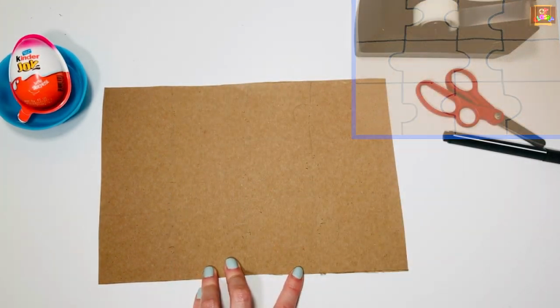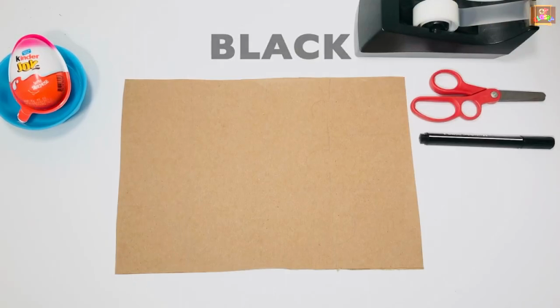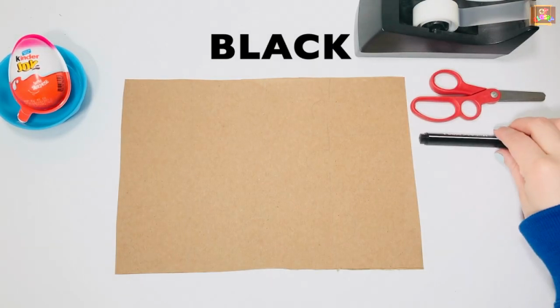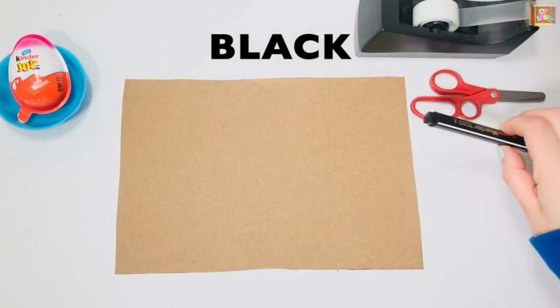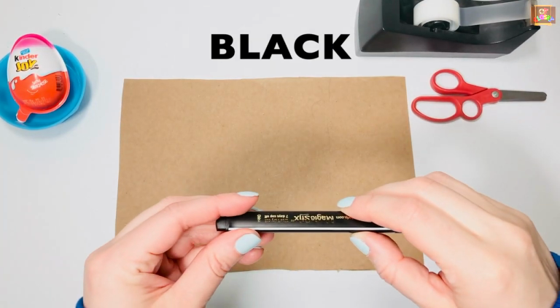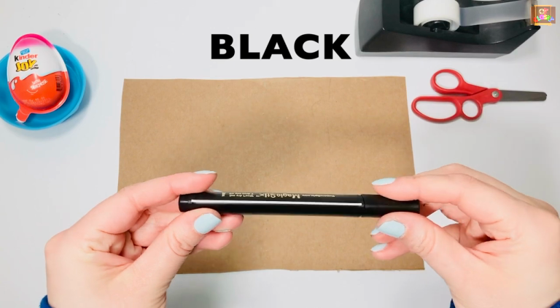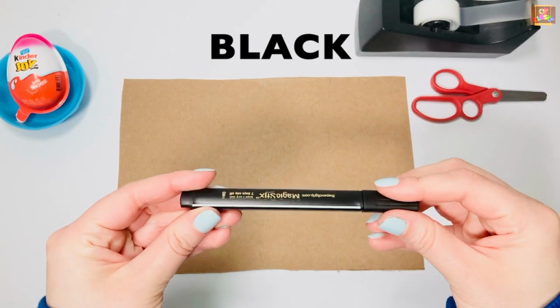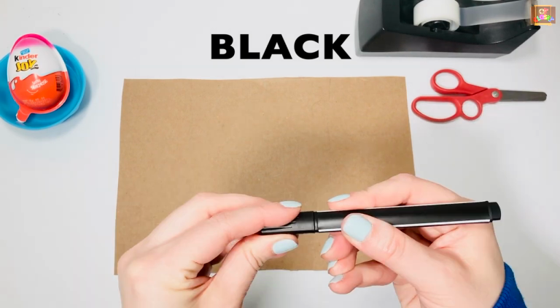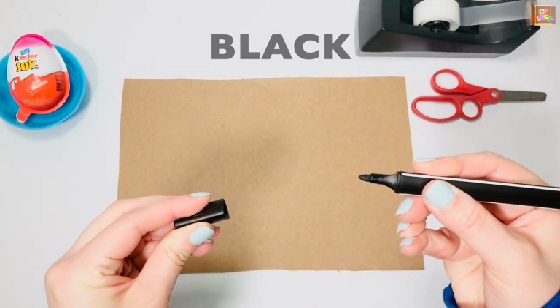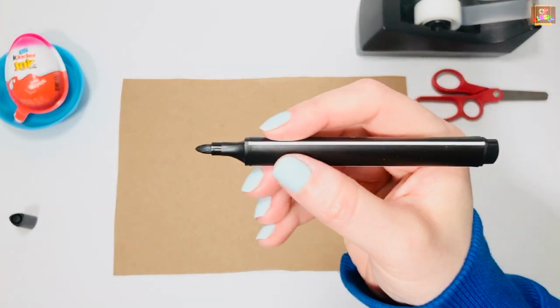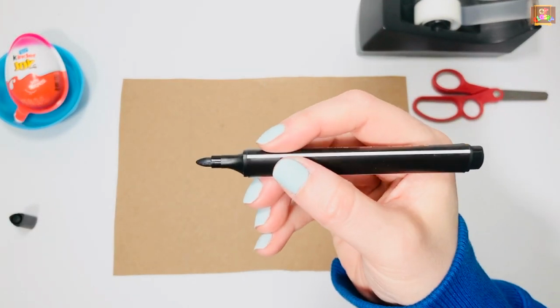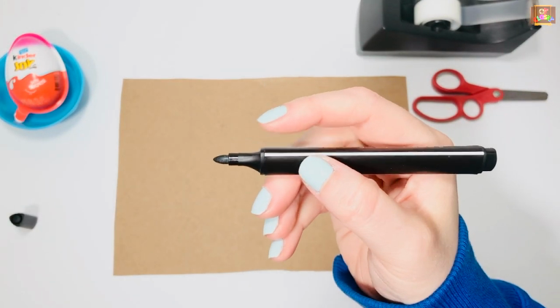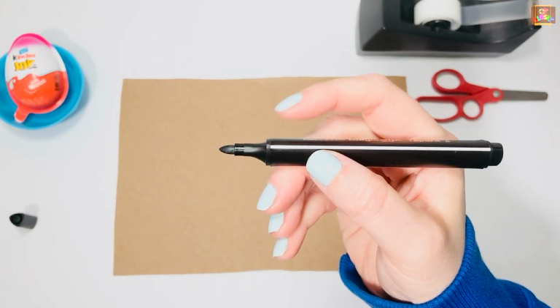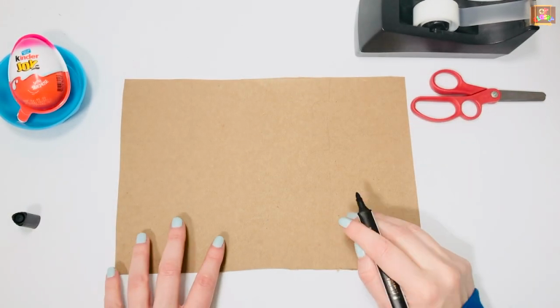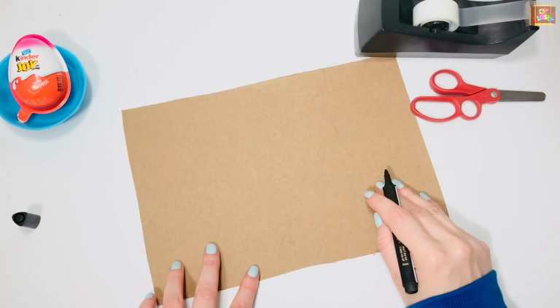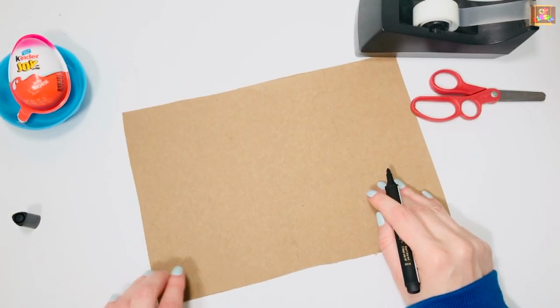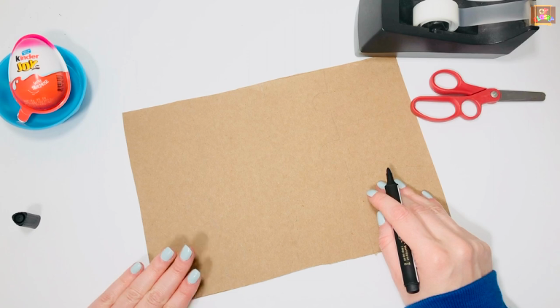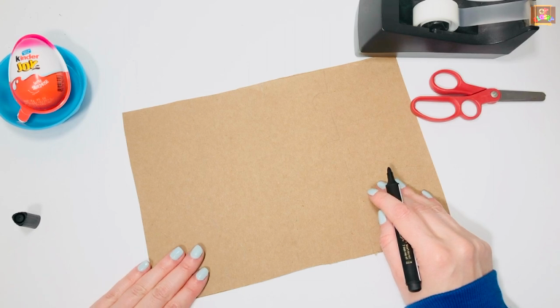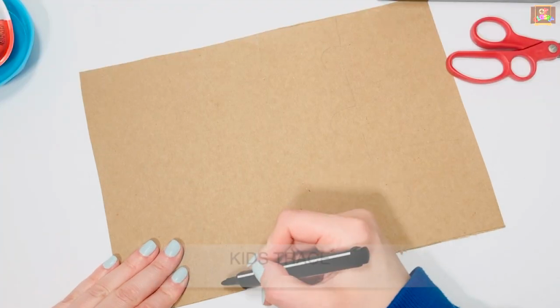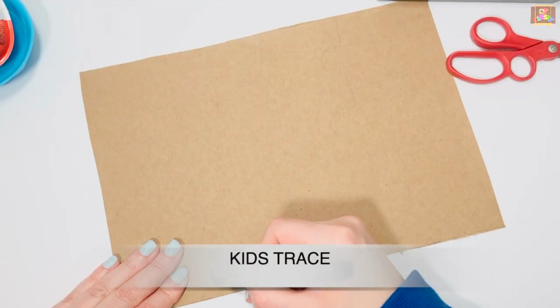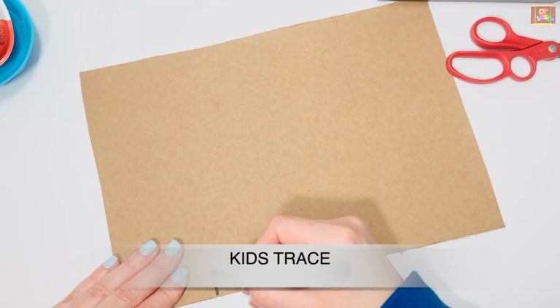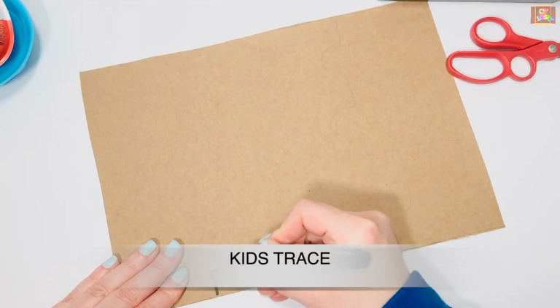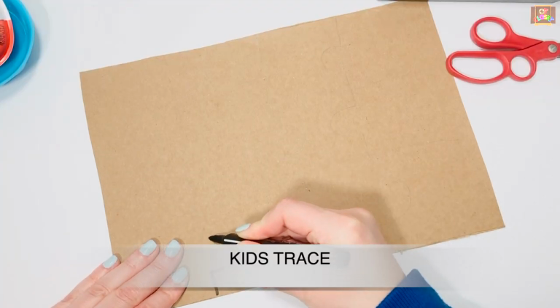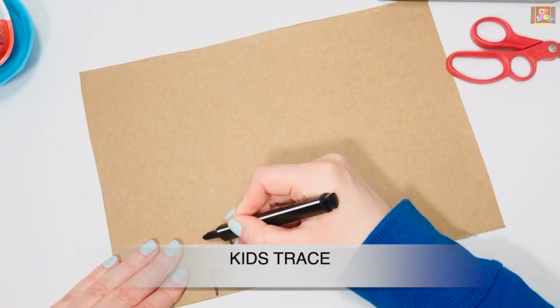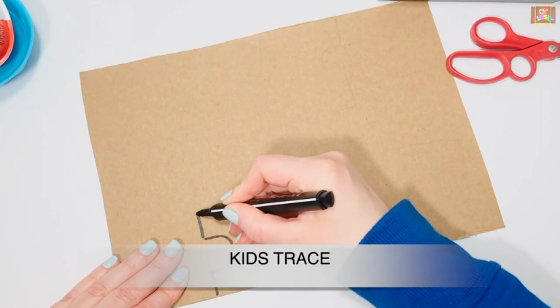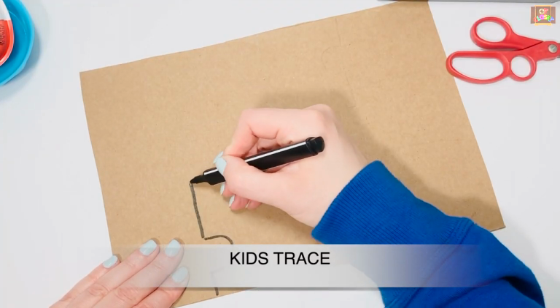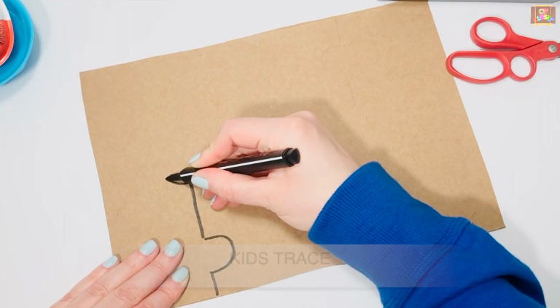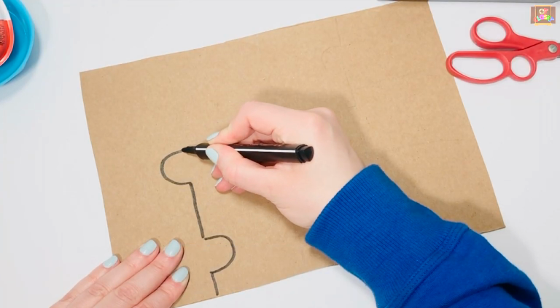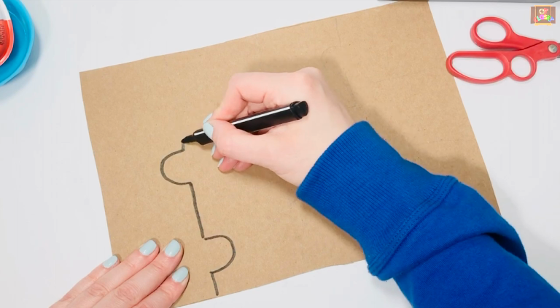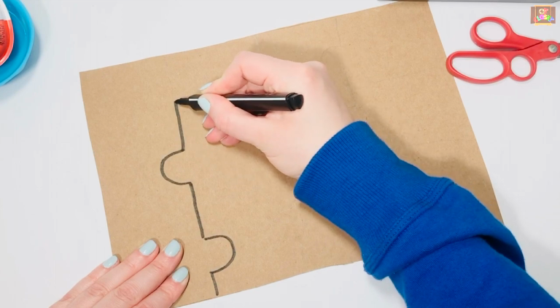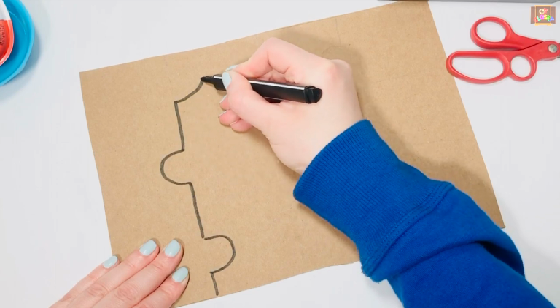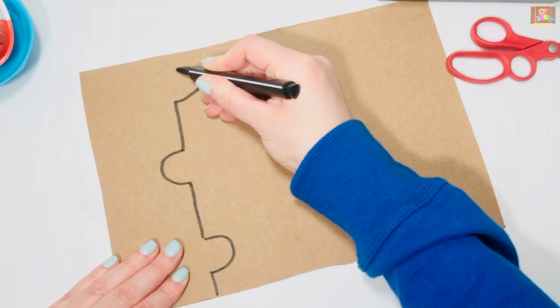Let's trace with black marker. Keep thumb and index finger on the marker. Tilt your cardboard just a bit in the direction of your writing hand. Keep your other hand on the cardboard so it doesn't move and start tracing.